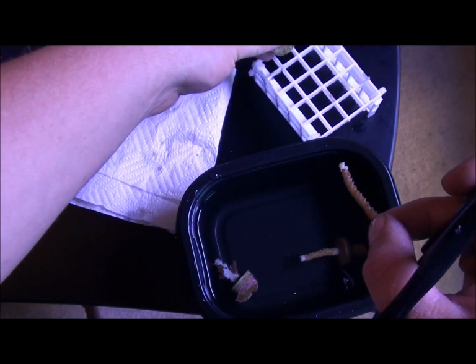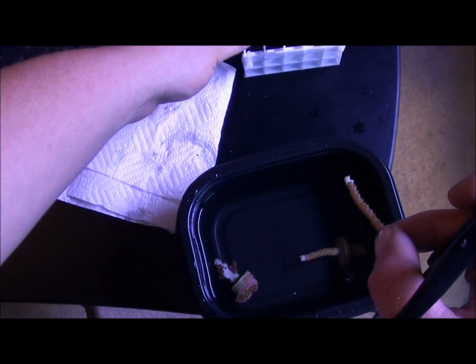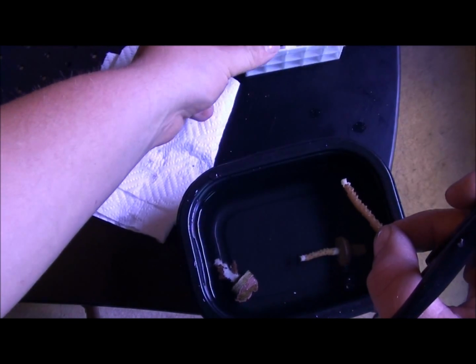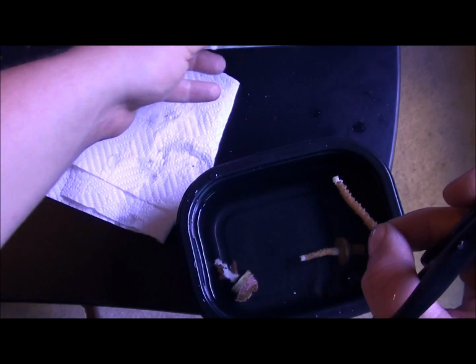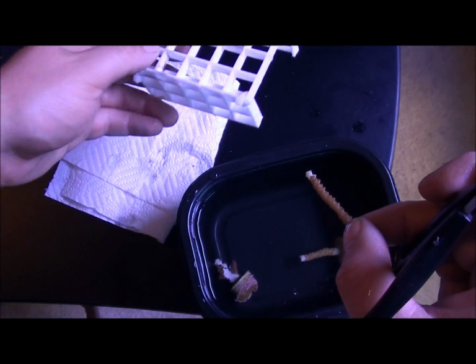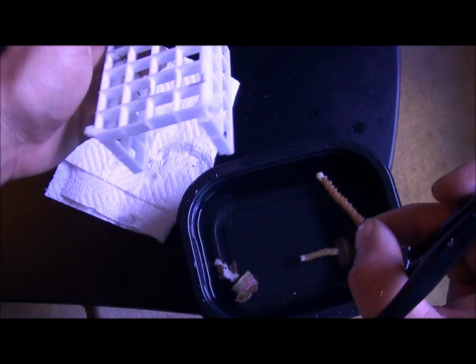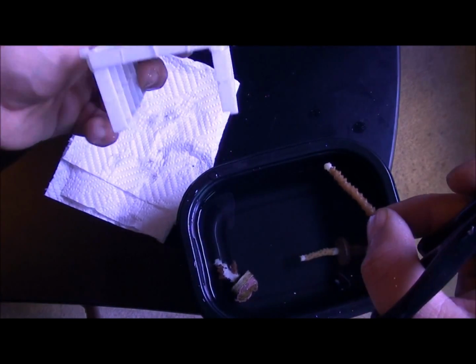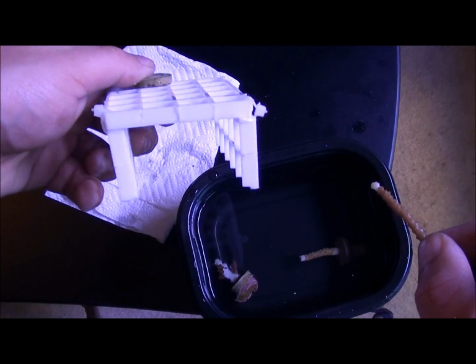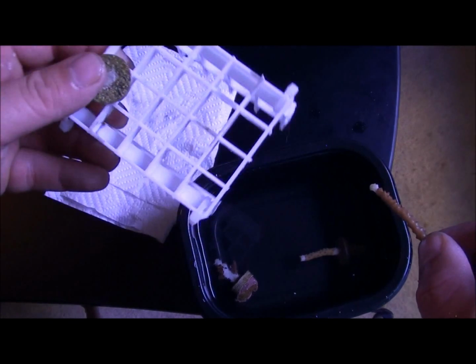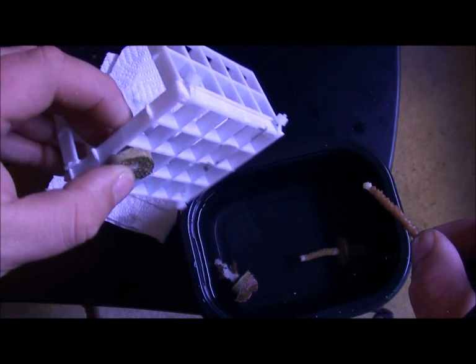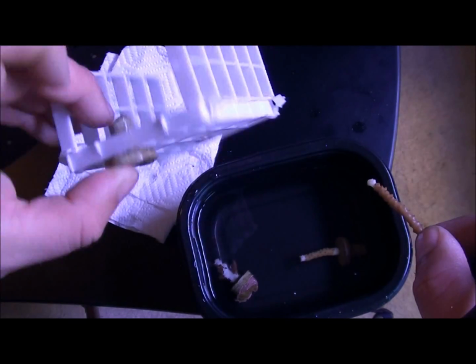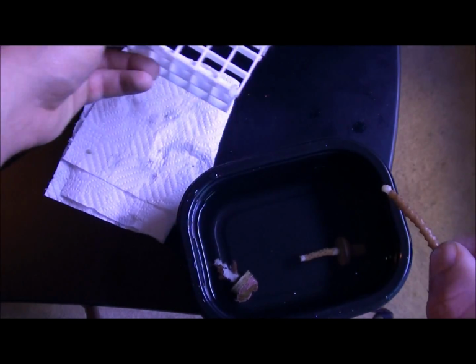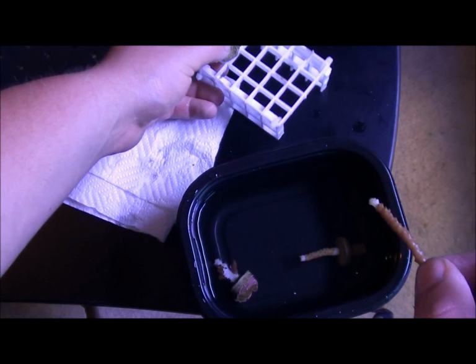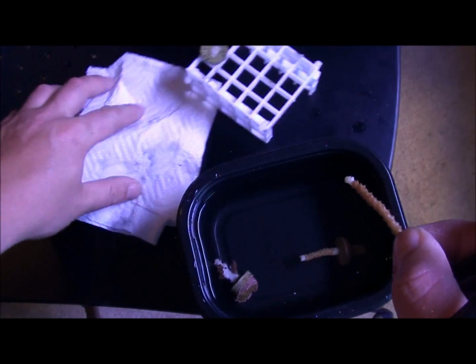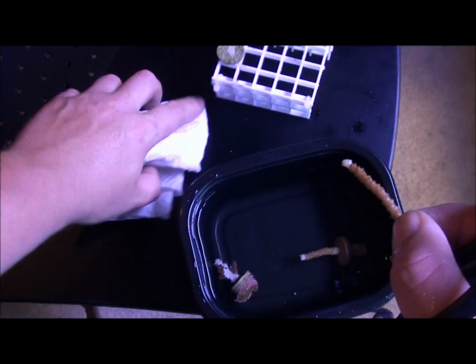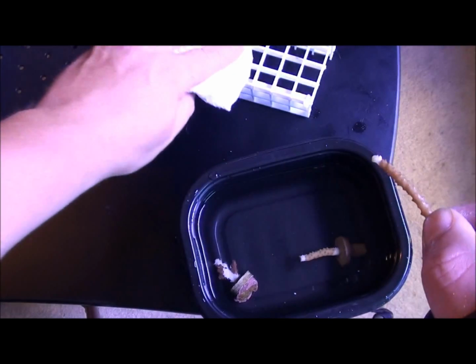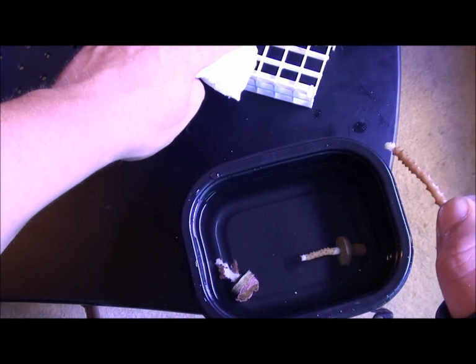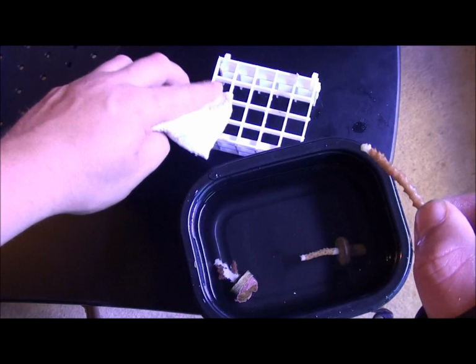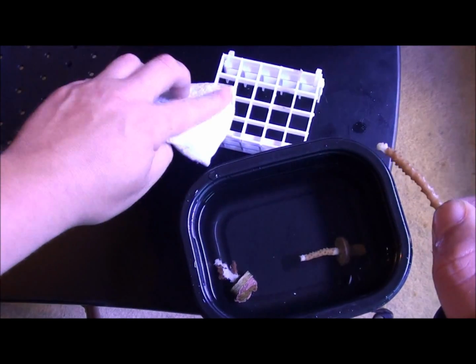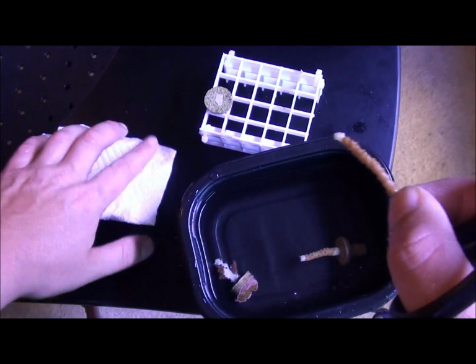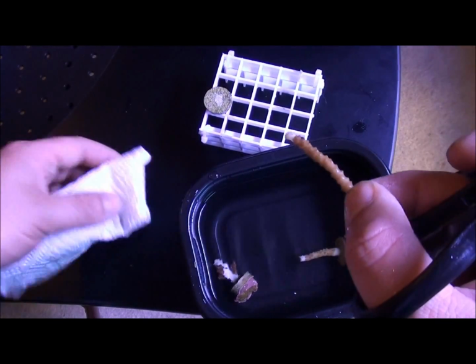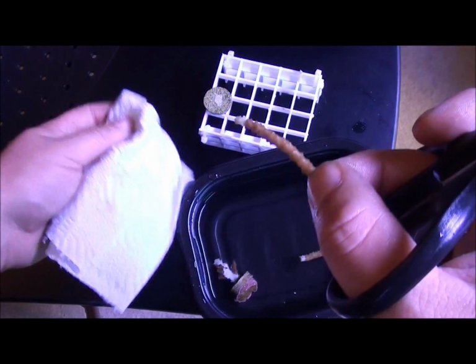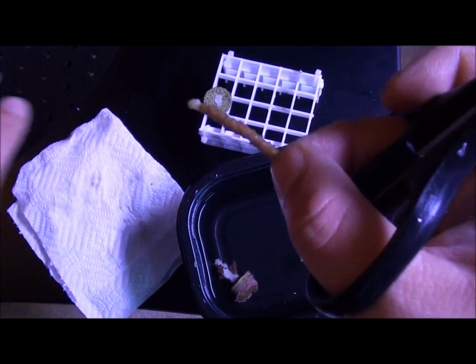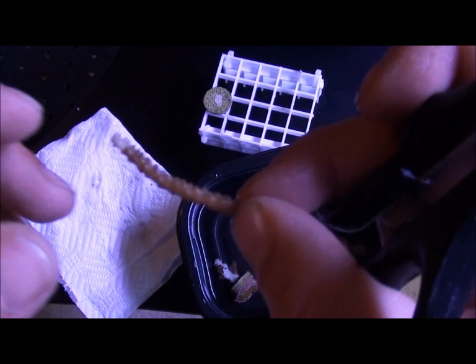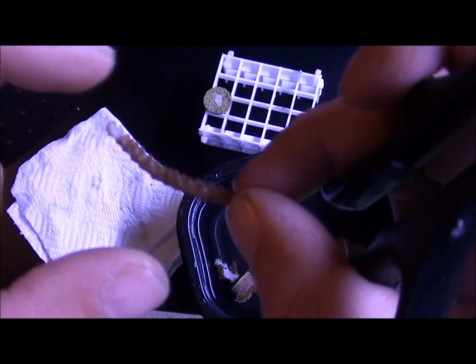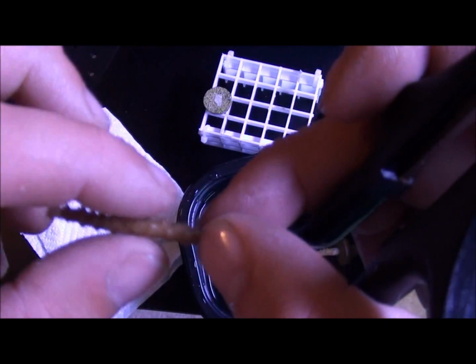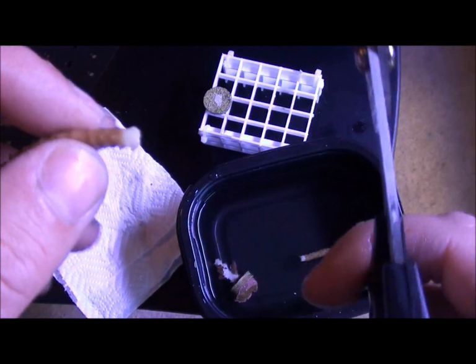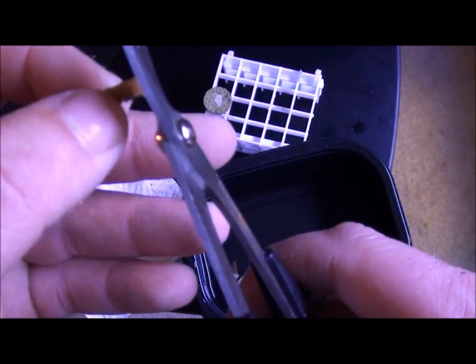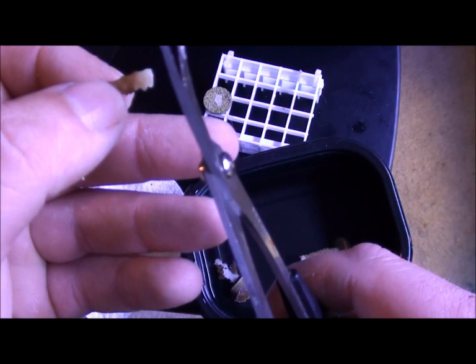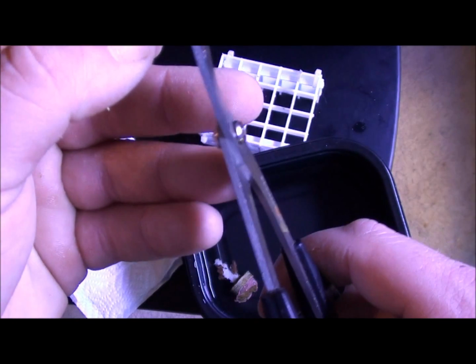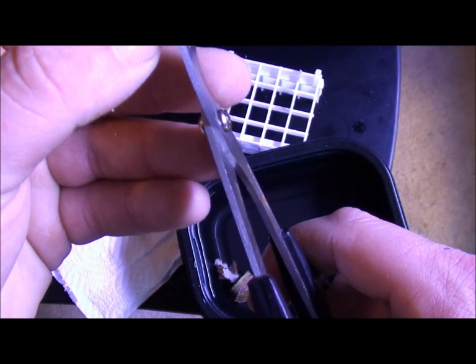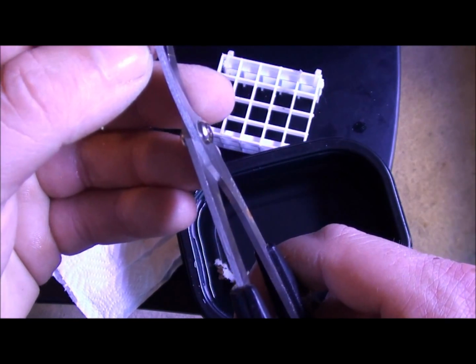I just made this little rack out of some crating just to hold my frag plugs when I'm doing stuff. Let me dry that off. Alright, now with this one, what we're going to do is cut off this white area.